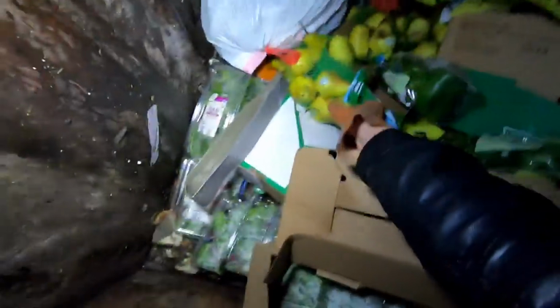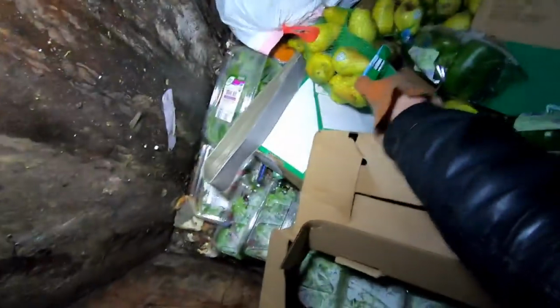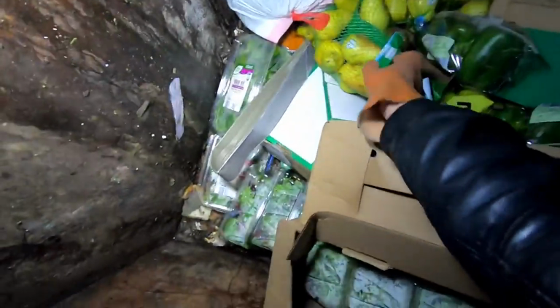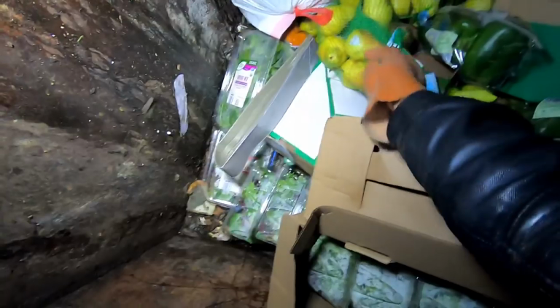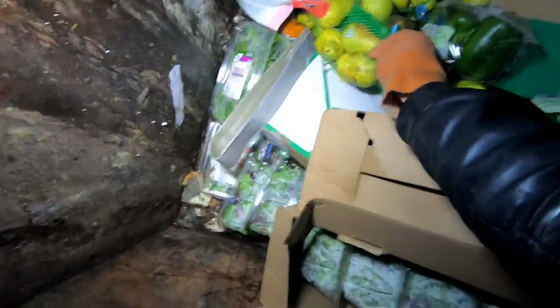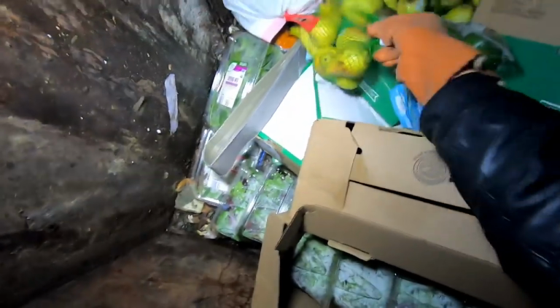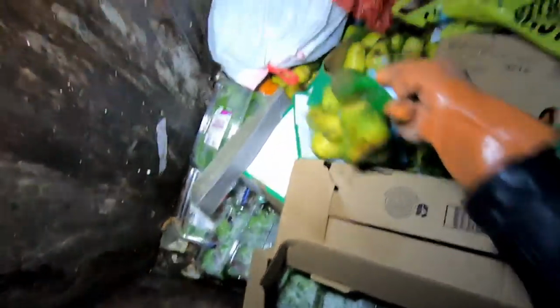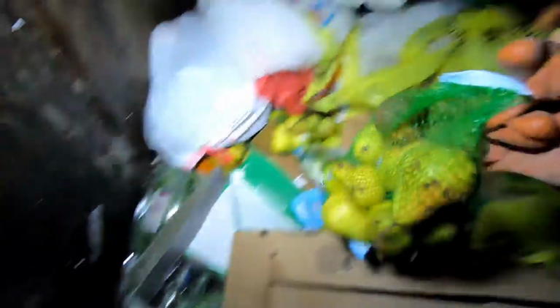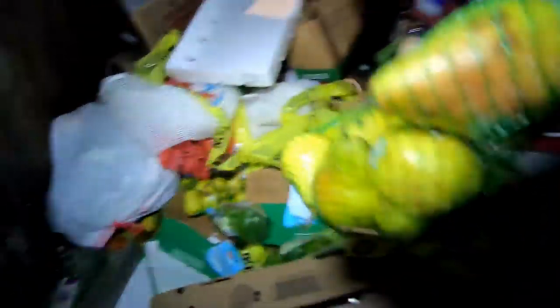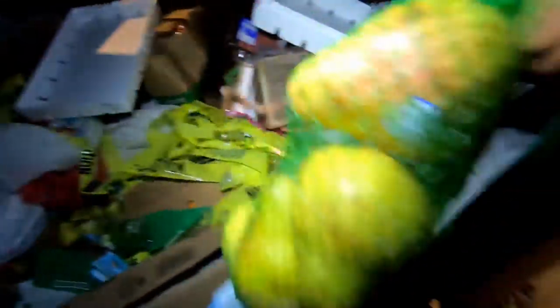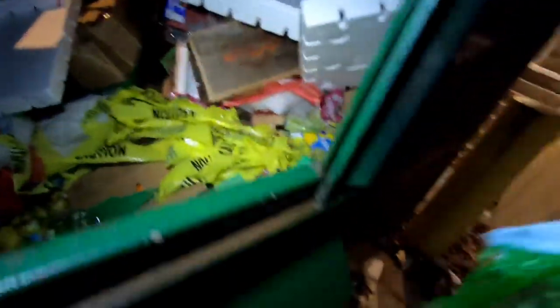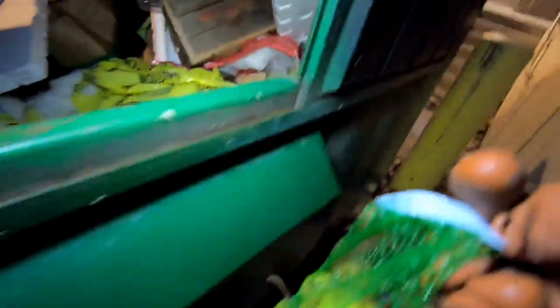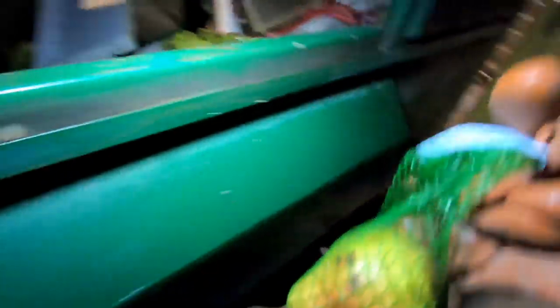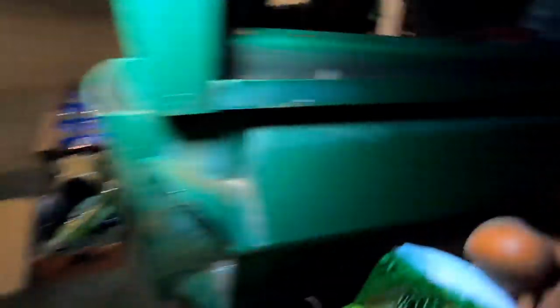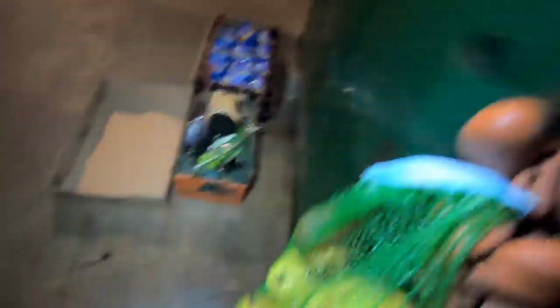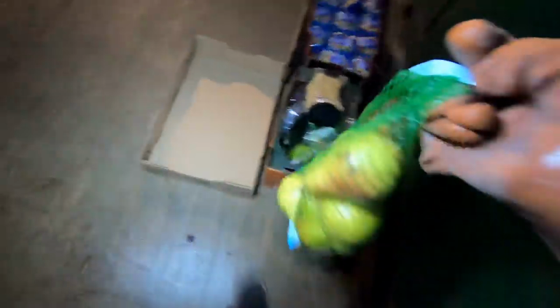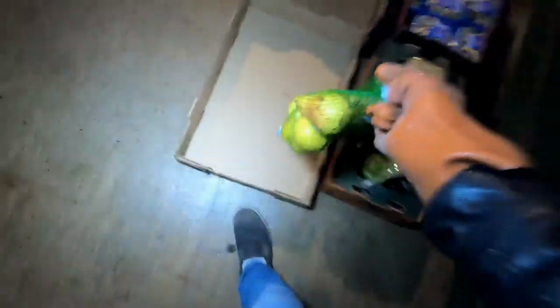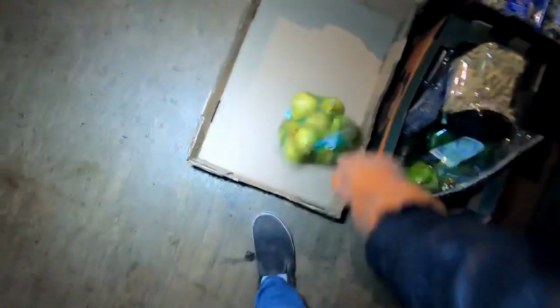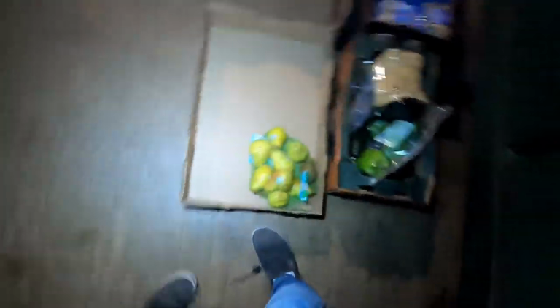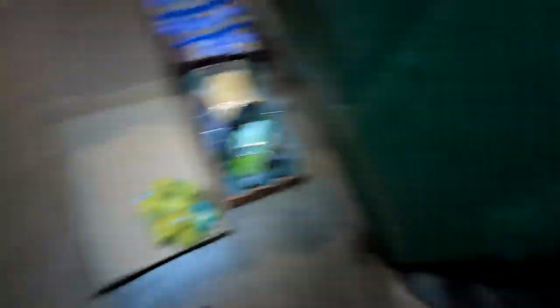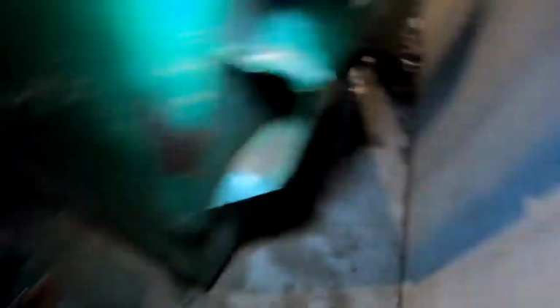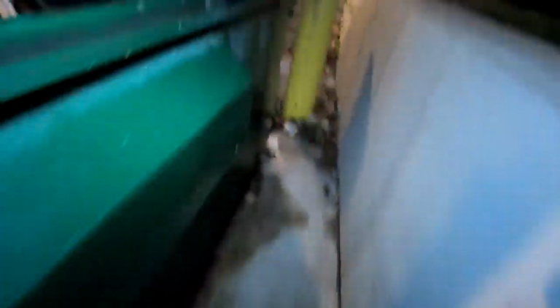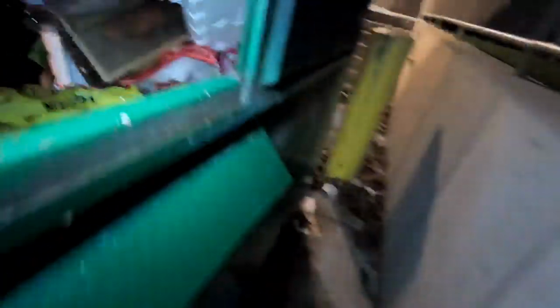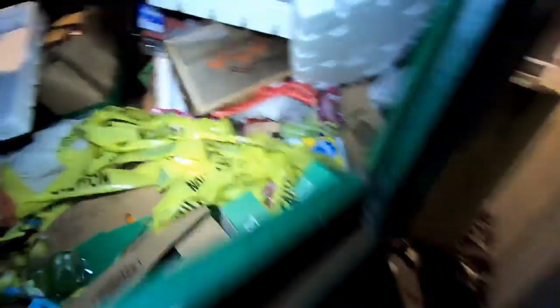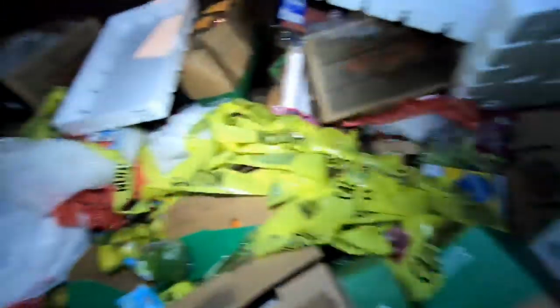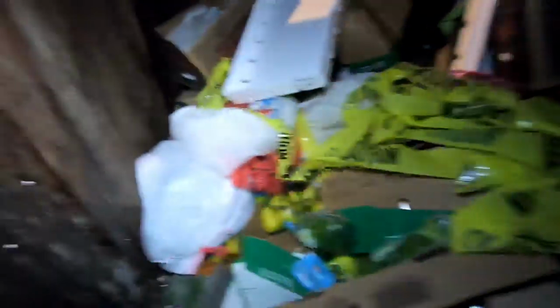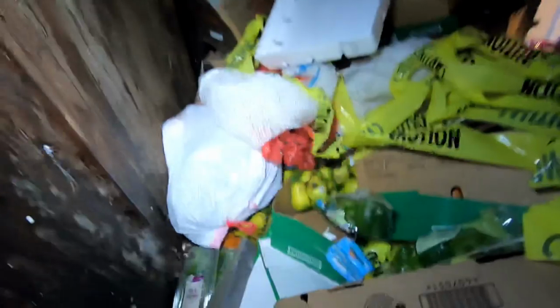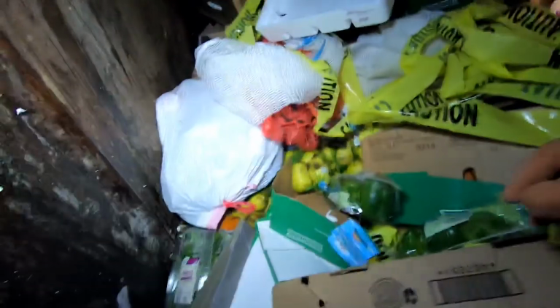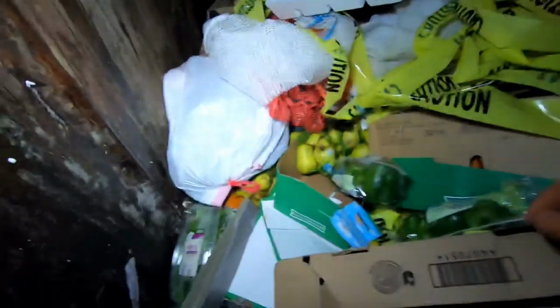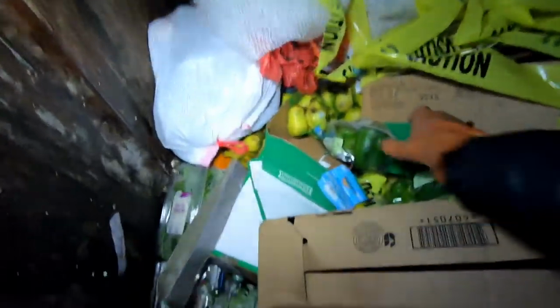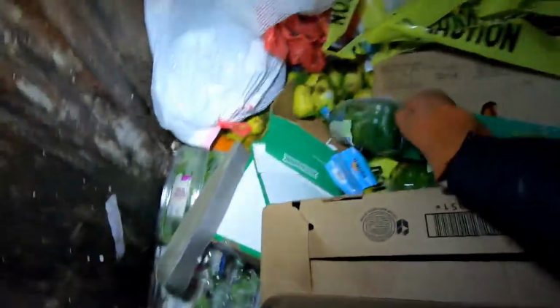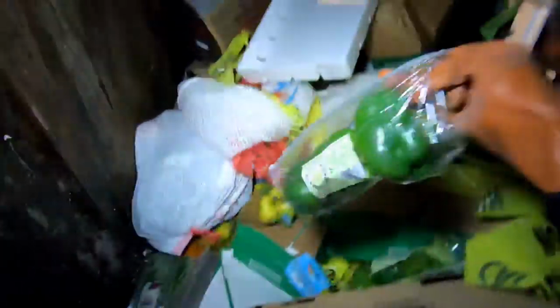Oh, we got some pears. See, this is where a grabber would come in handy. Oh, we got peppers!